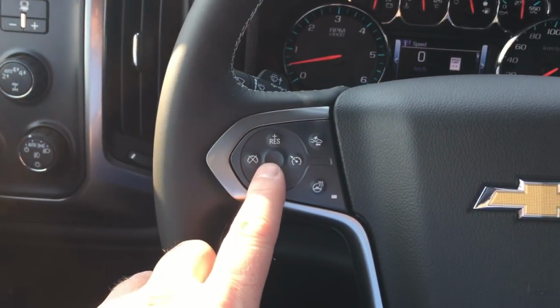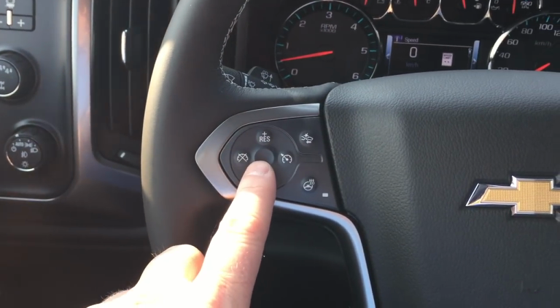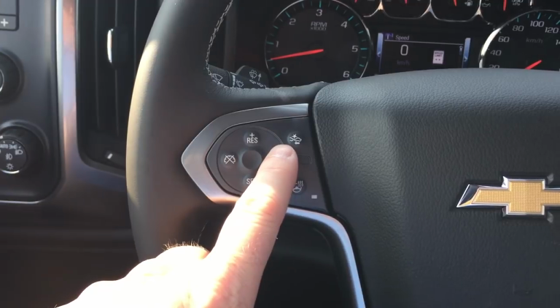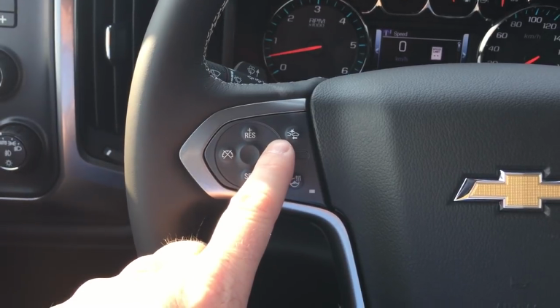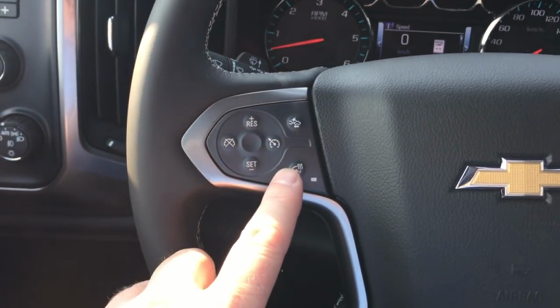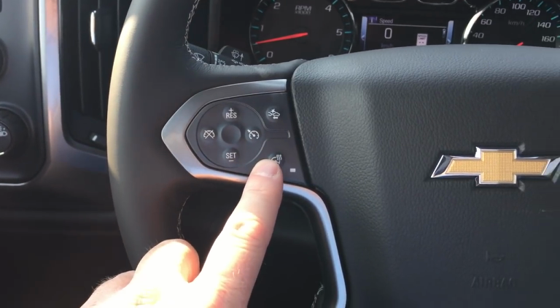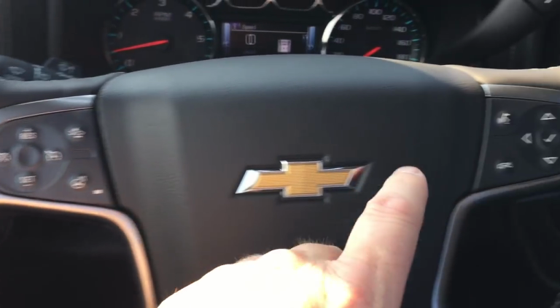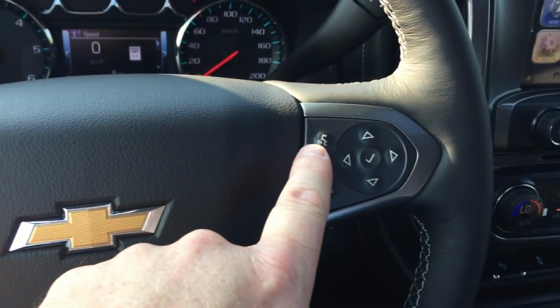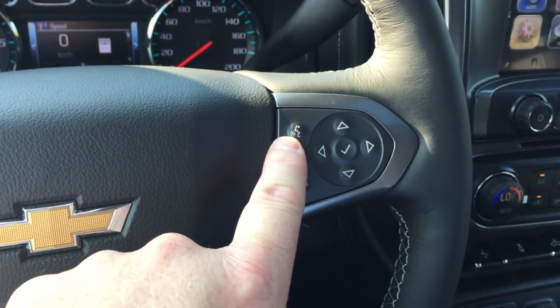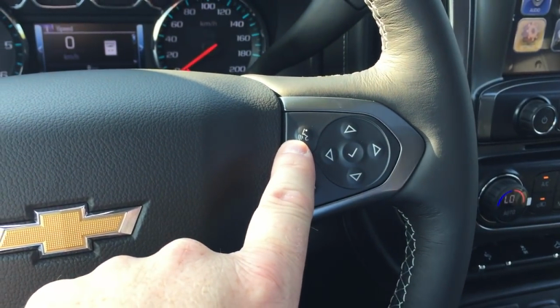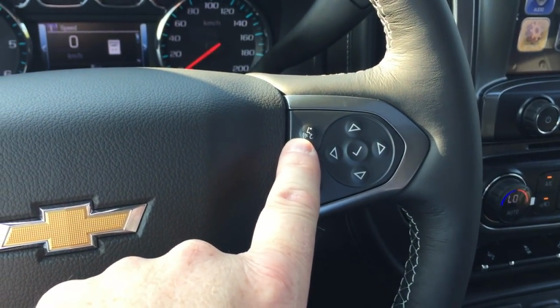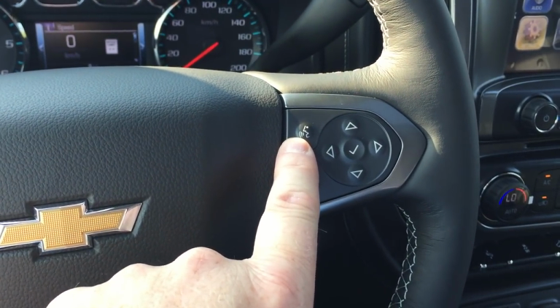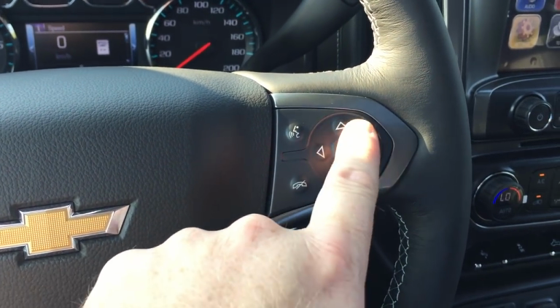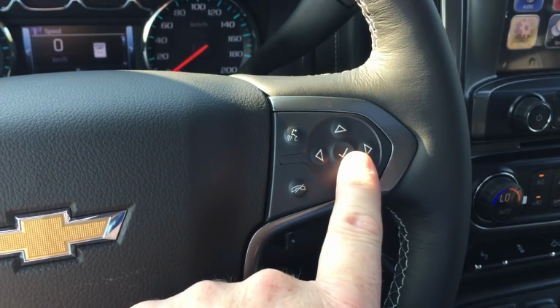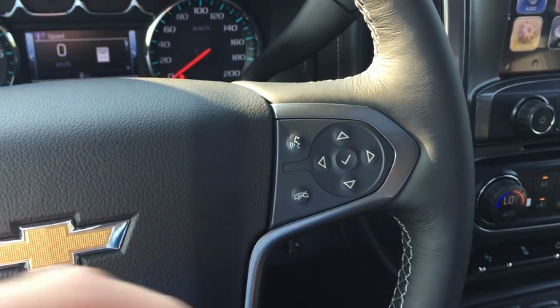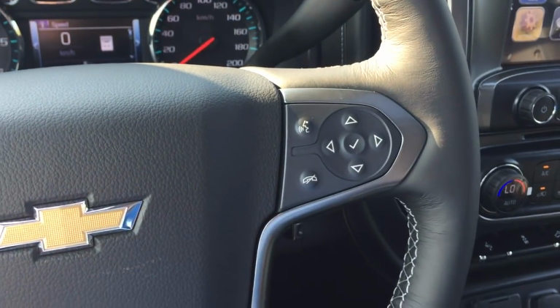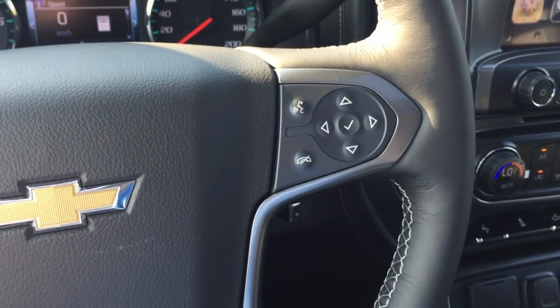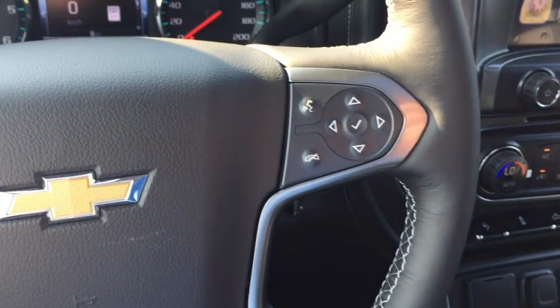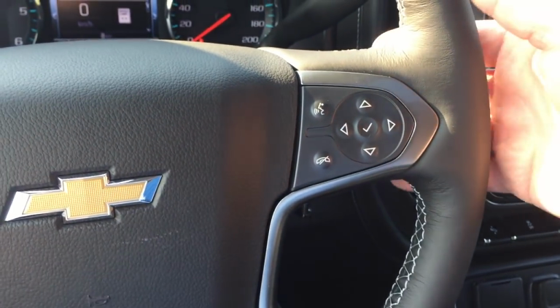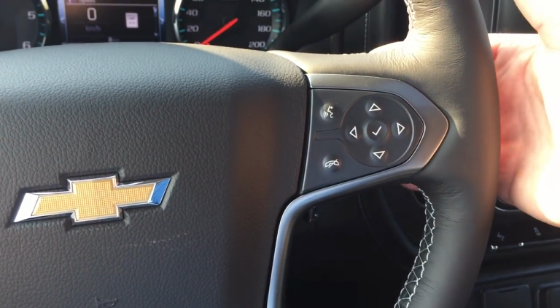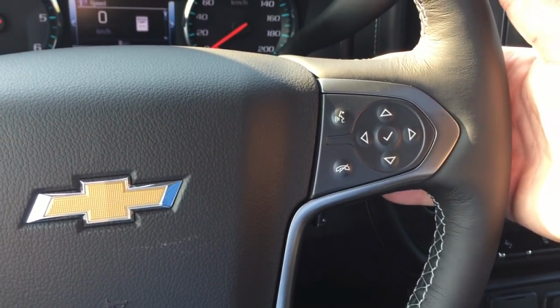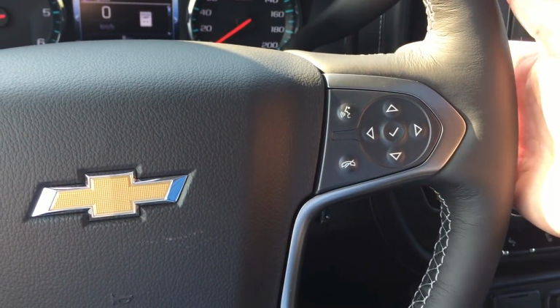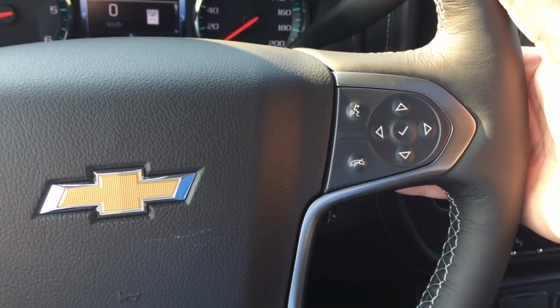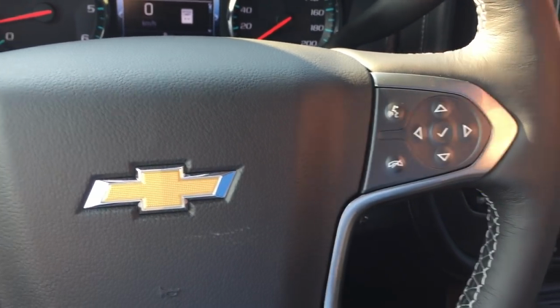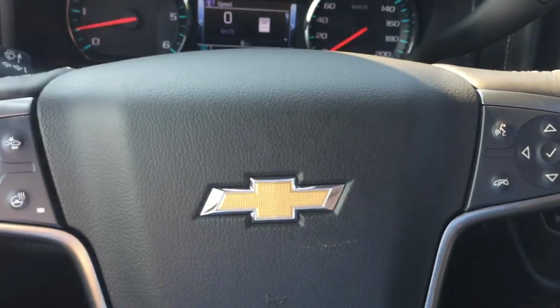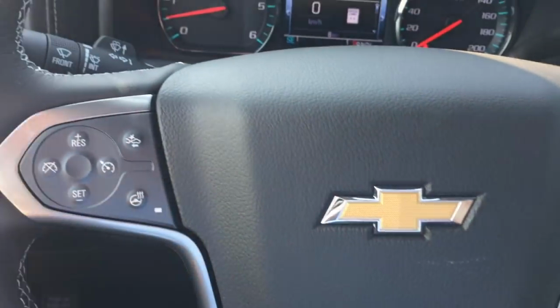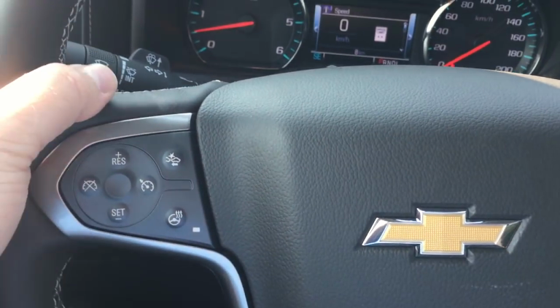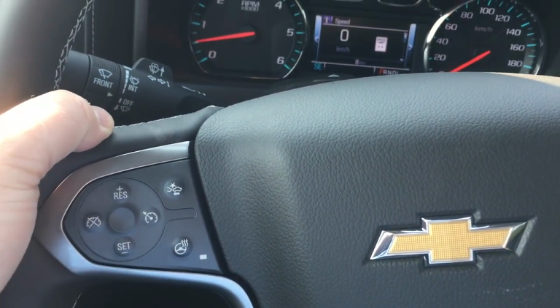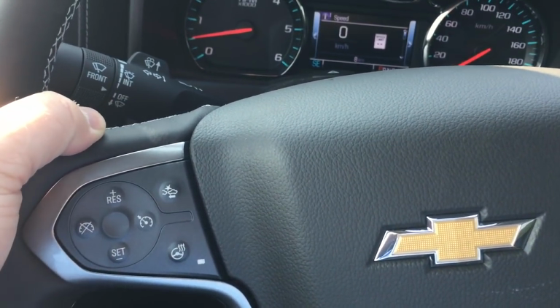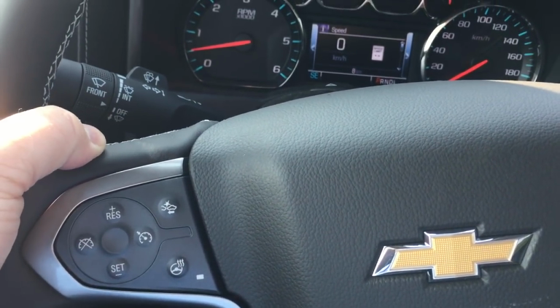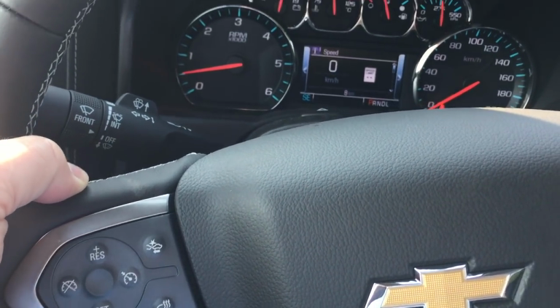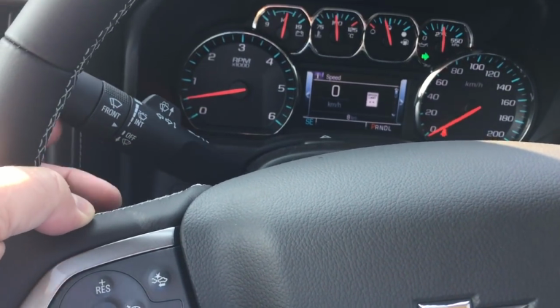Cruise control. Front collision alert. Heated steering wheel. Voice activated Bluetooth technology here, plus tools to navigate through your menu and sound system. Speaking of the sound system, toggles on the back of the steering wheel control your volume, and on the other side your memory presets — you can store up to 60 stations.